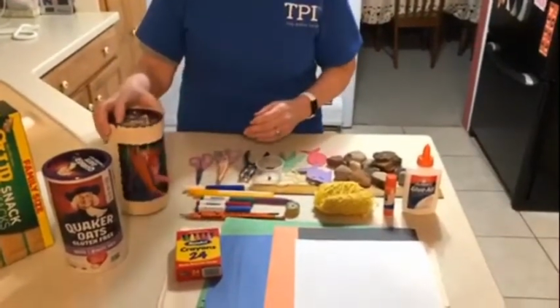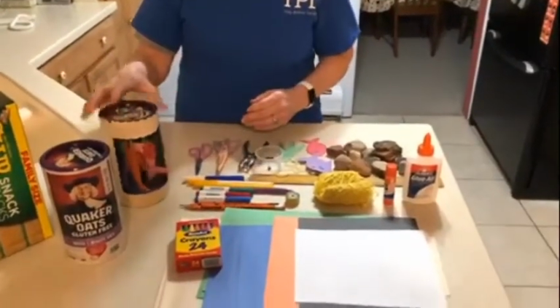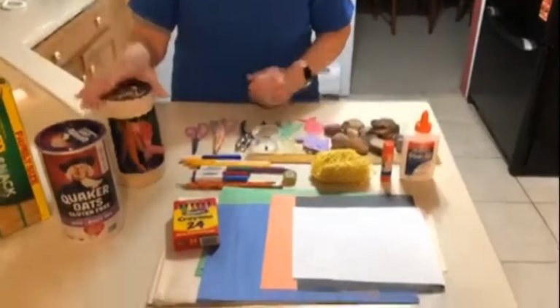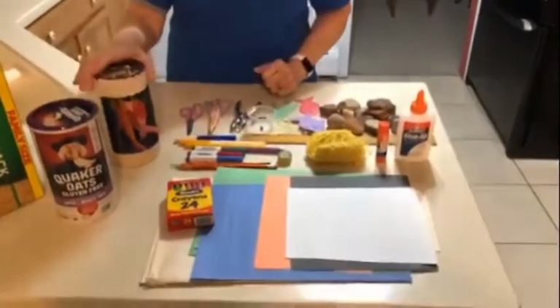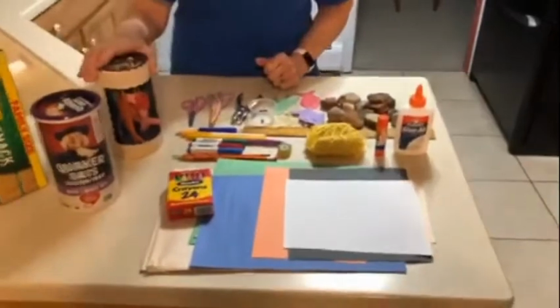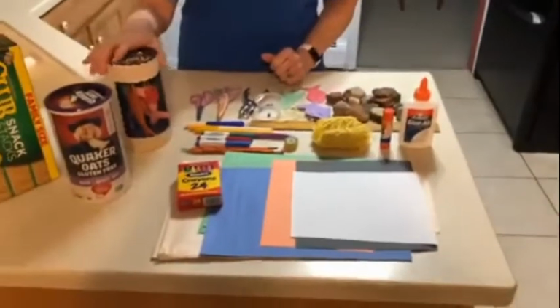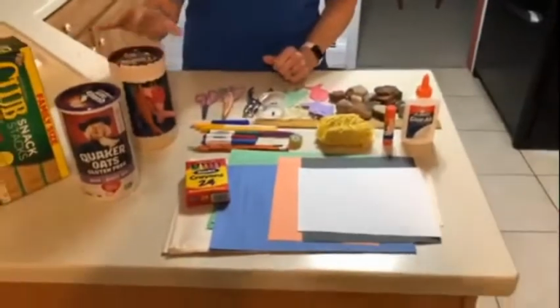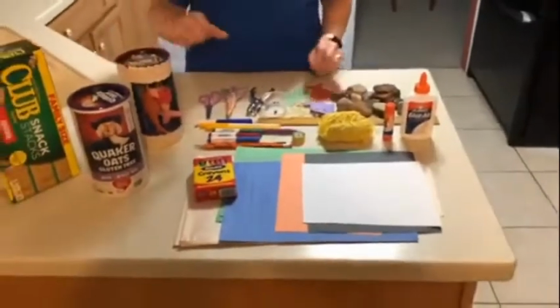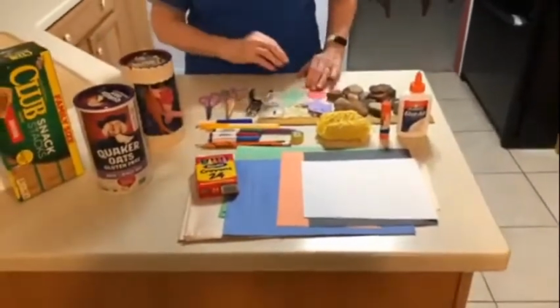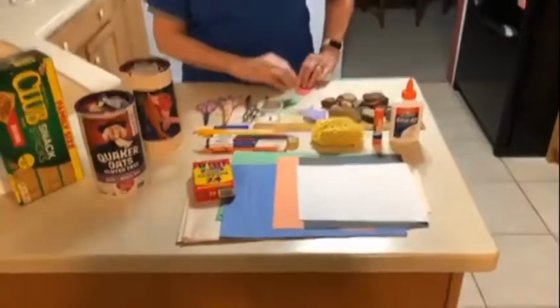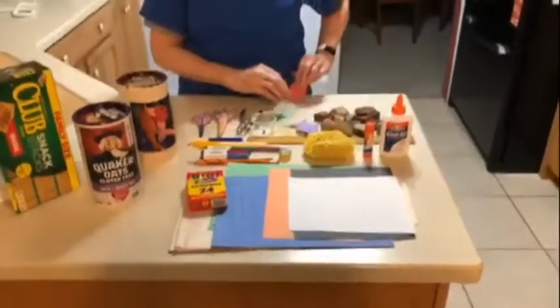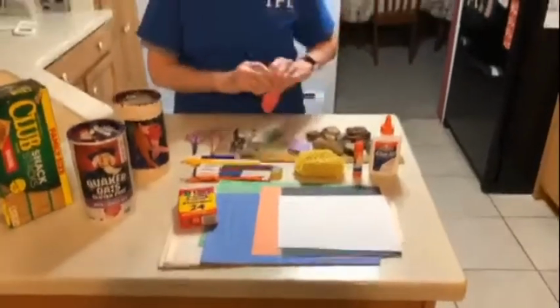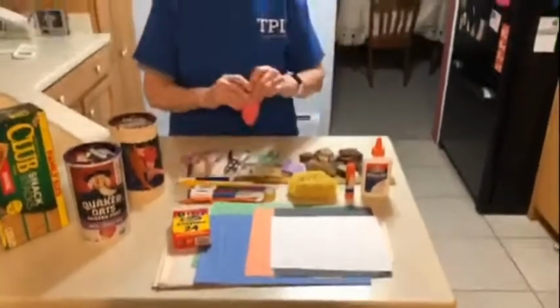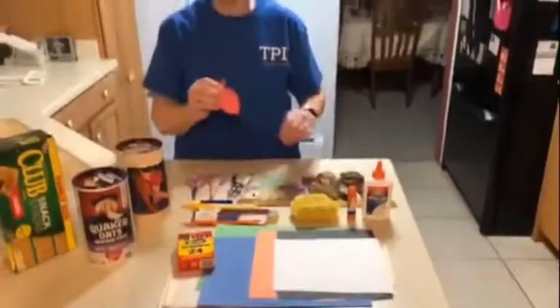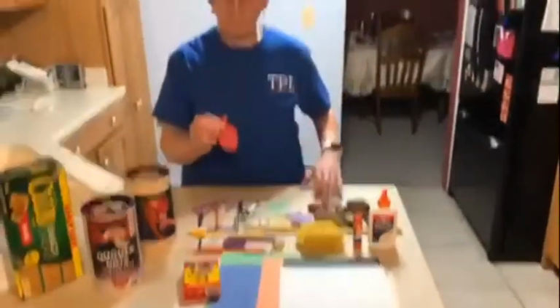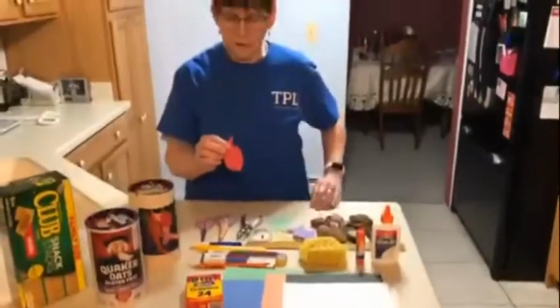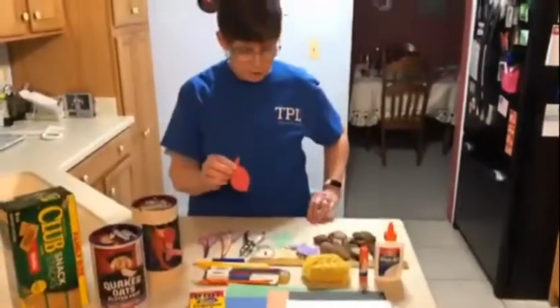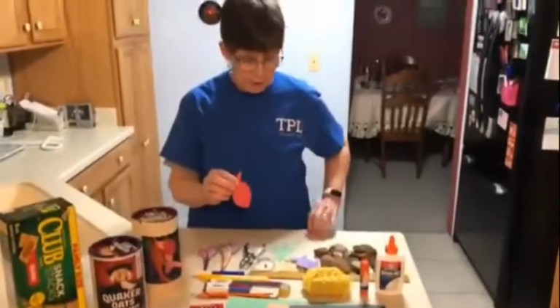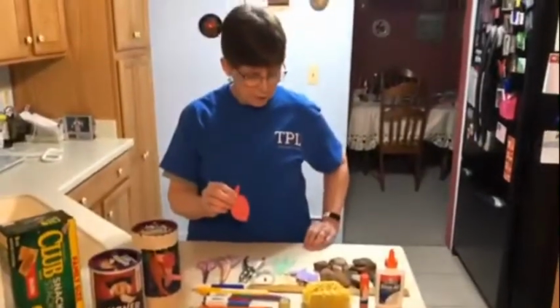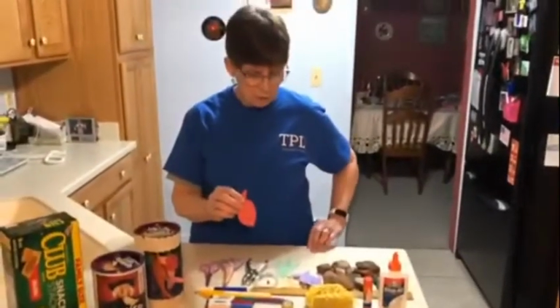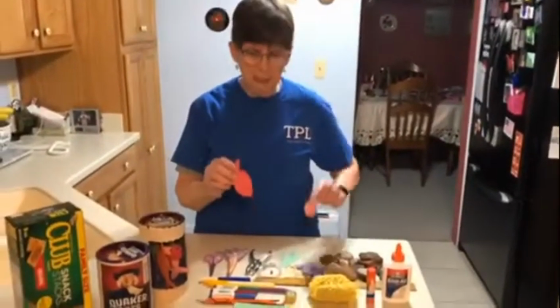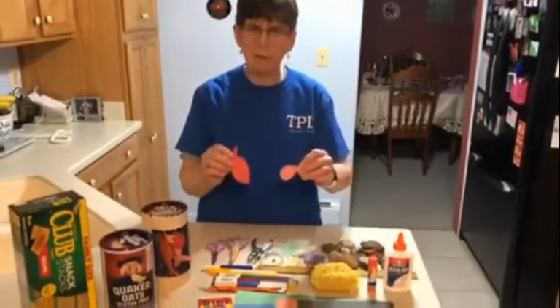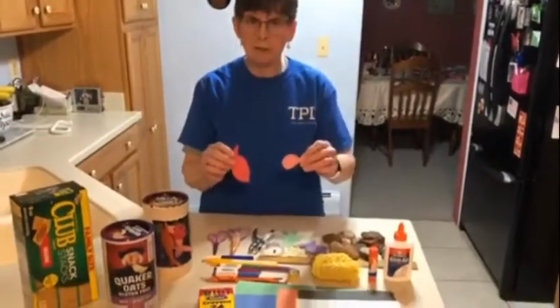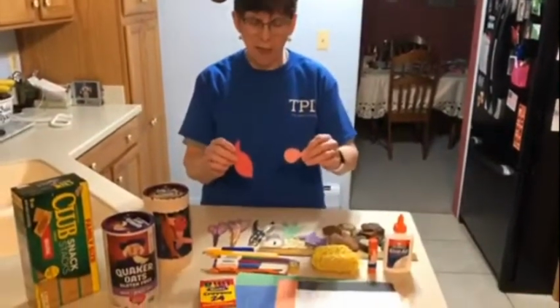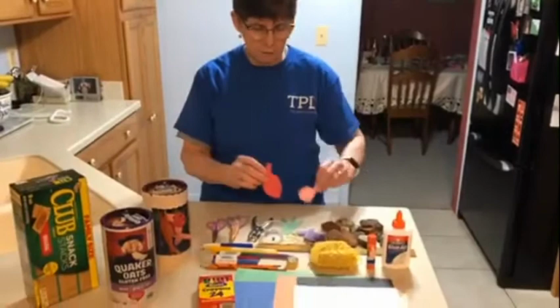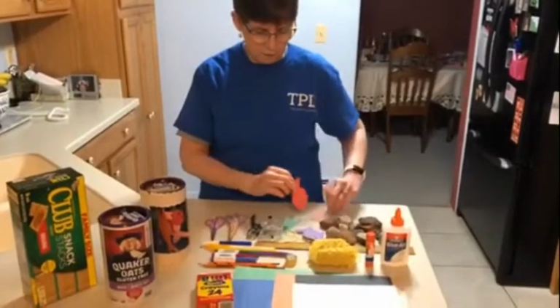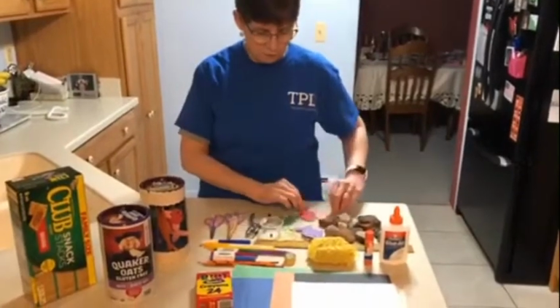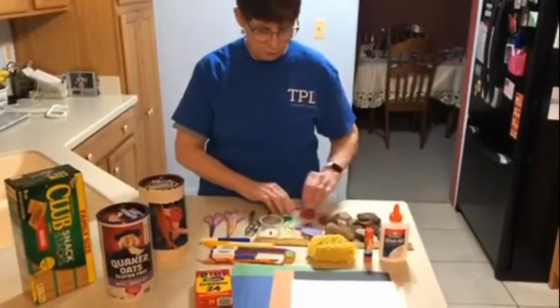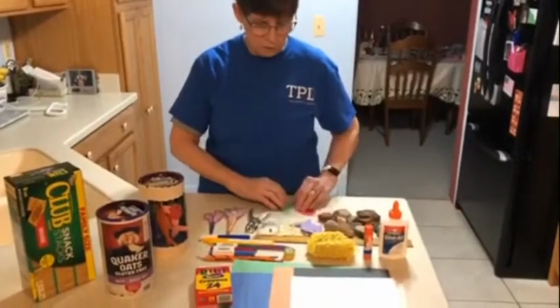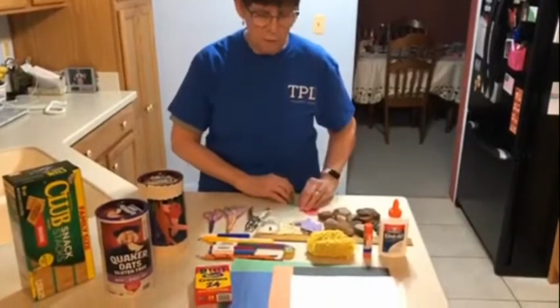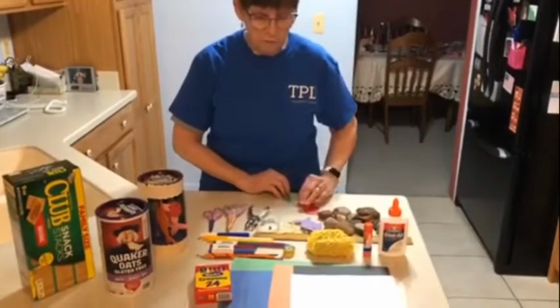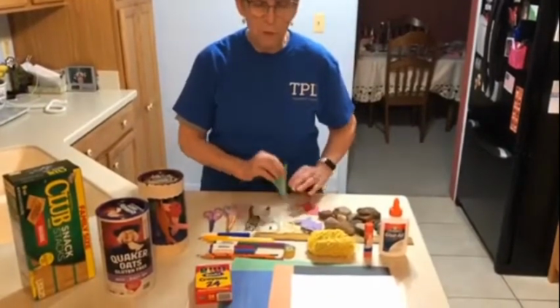After you have that done, you'll need to create your fish and you can make various sizes. Here's the seaweed.